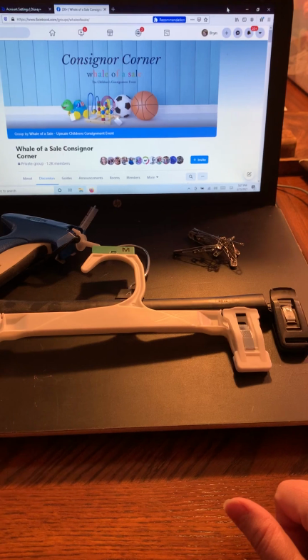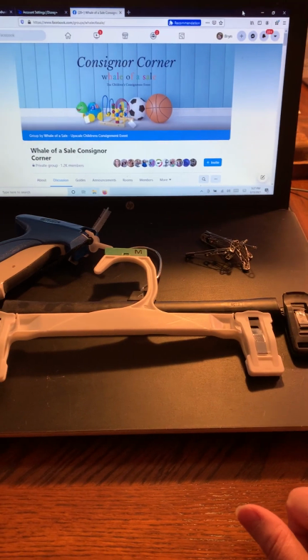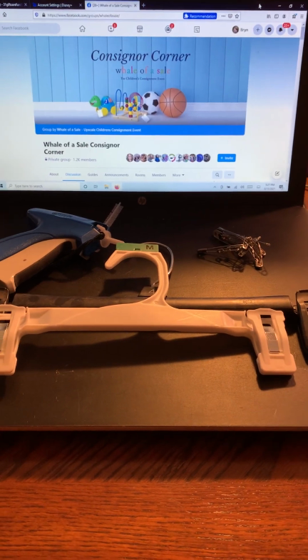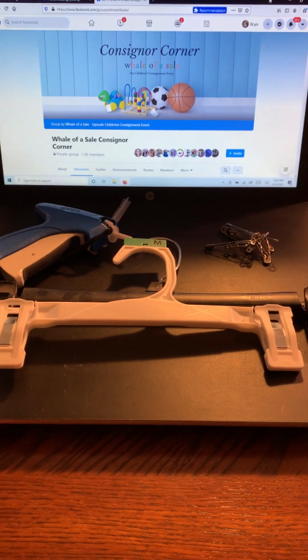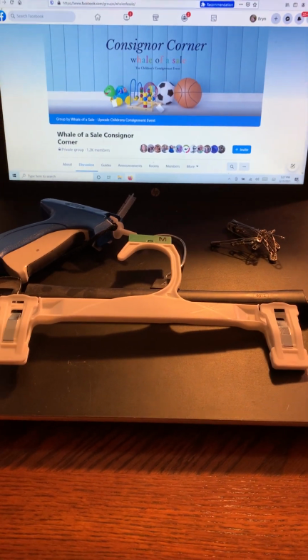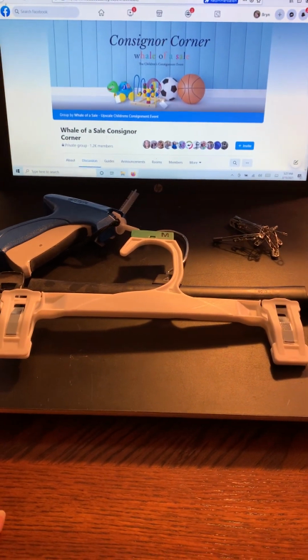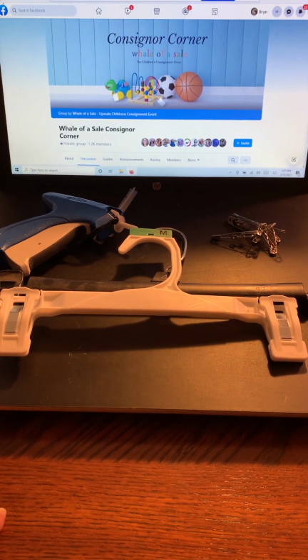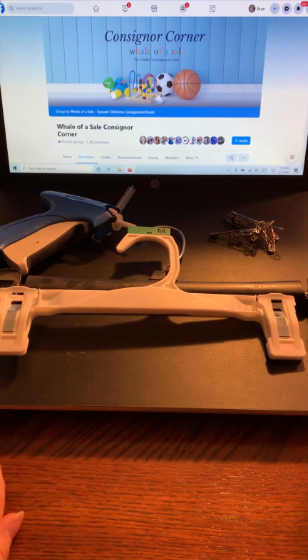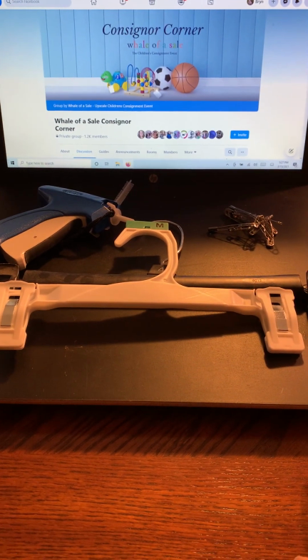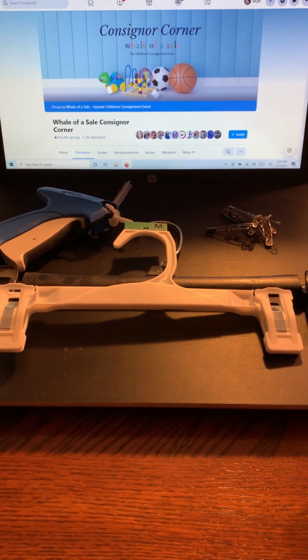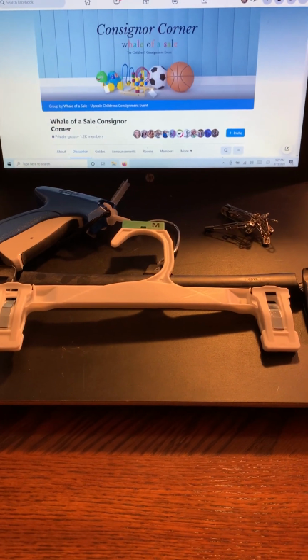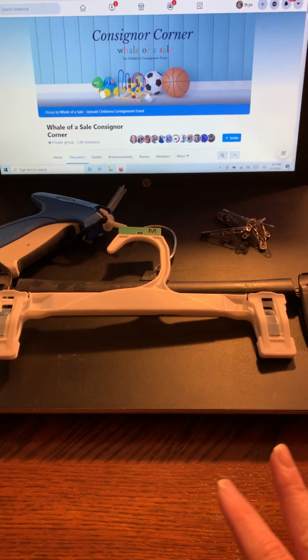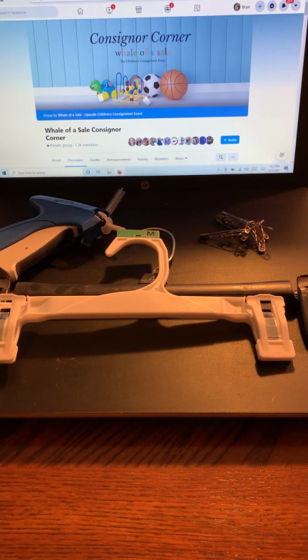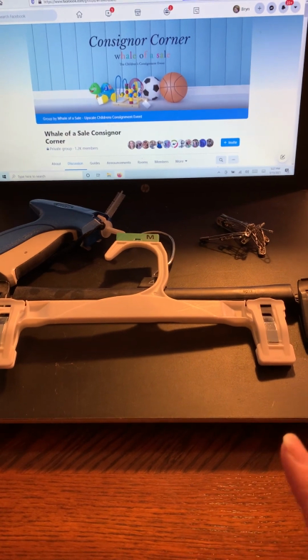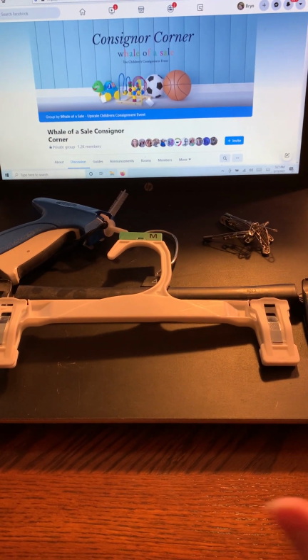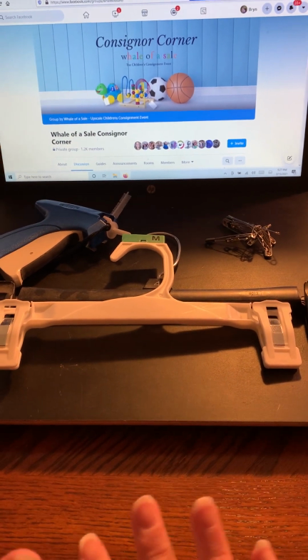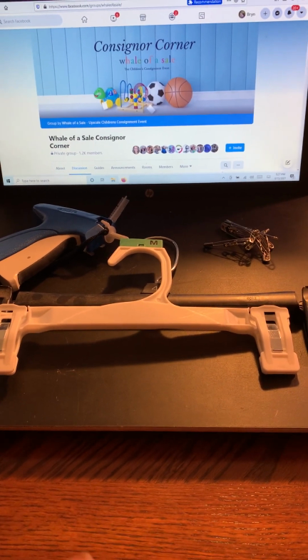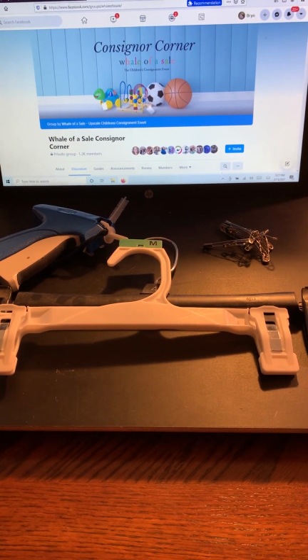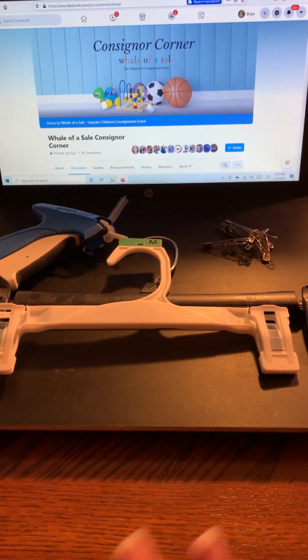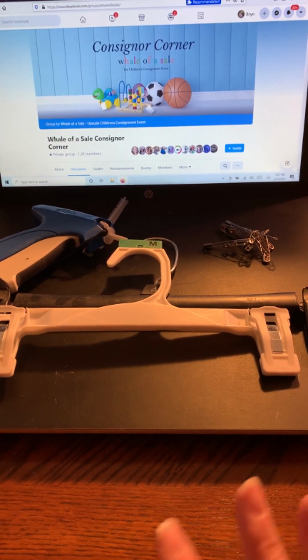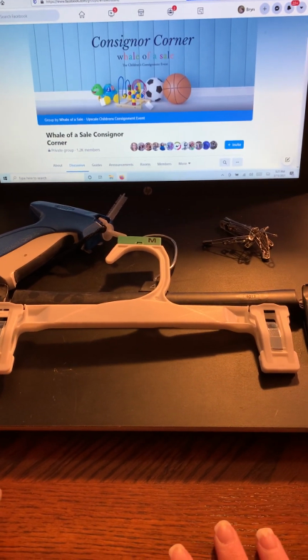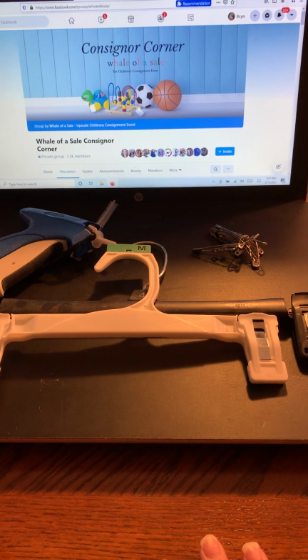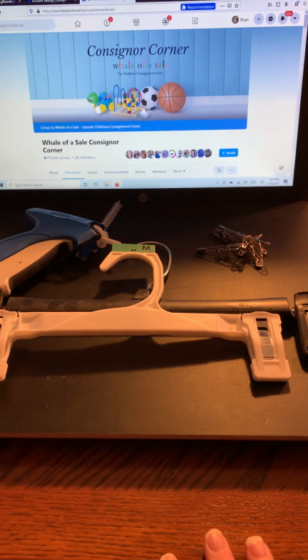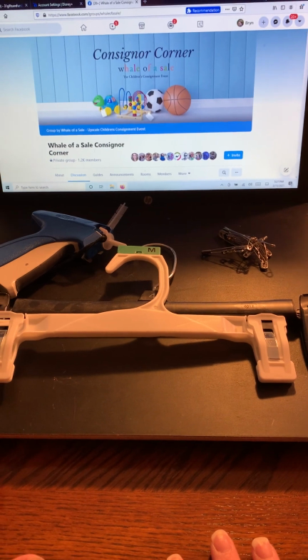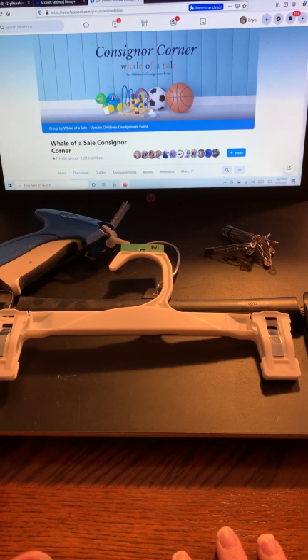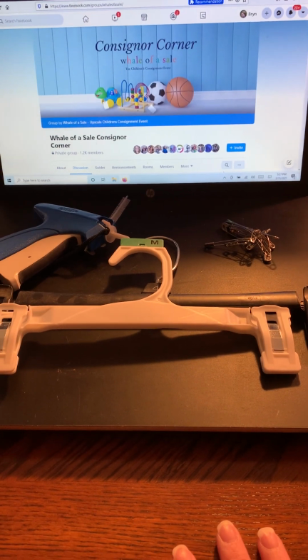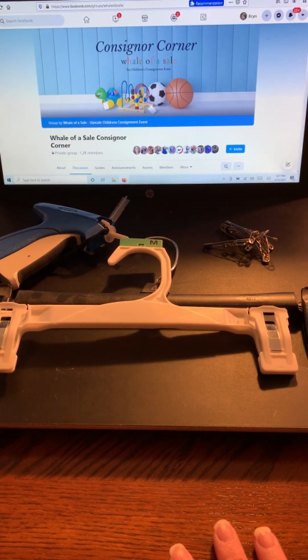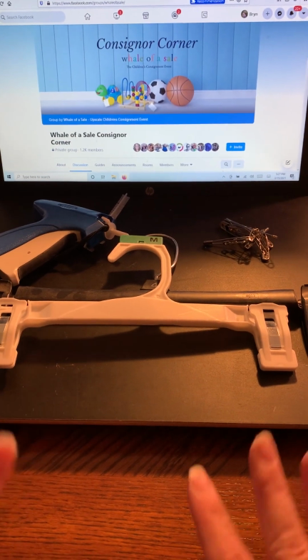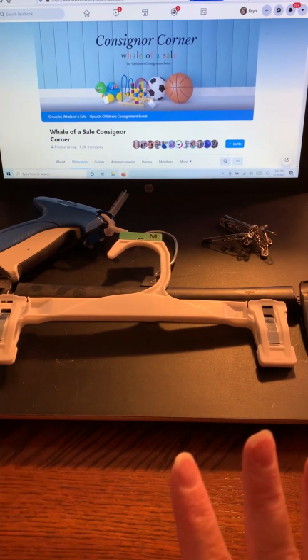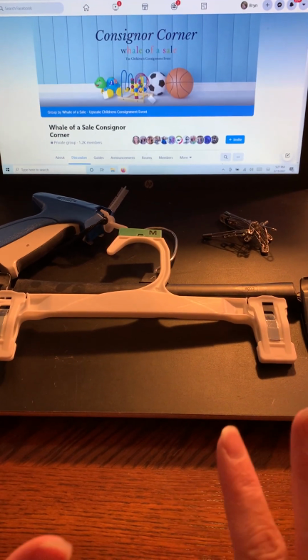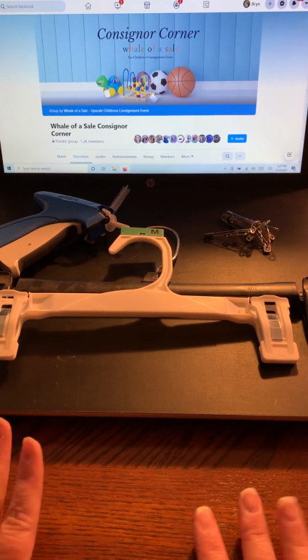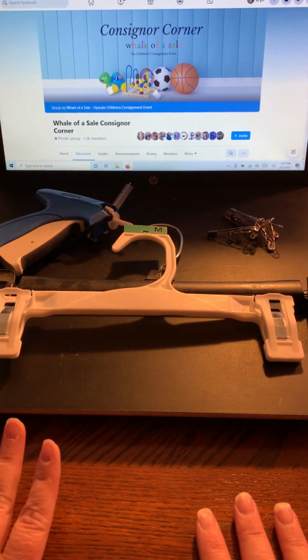Hi, welcome to Silk Insigners. This is Brynn from the Clothing Directors team again. I am back with hanging things on hangers. There's a different video talking about different kinds of hangers and tips and tricks on that, but right now we're going to talk about hanging things on hangers.